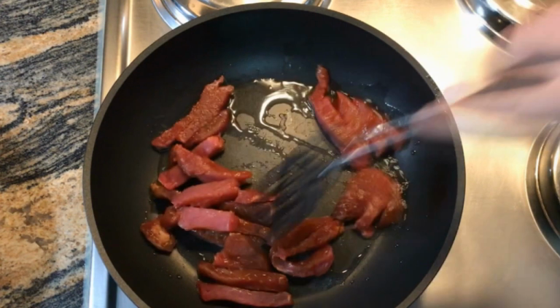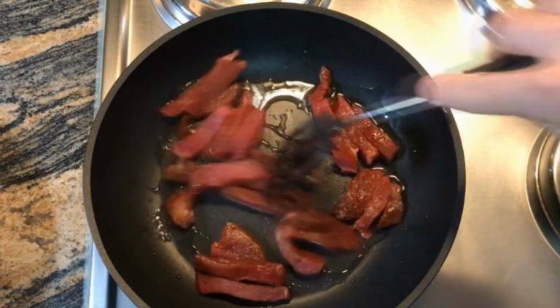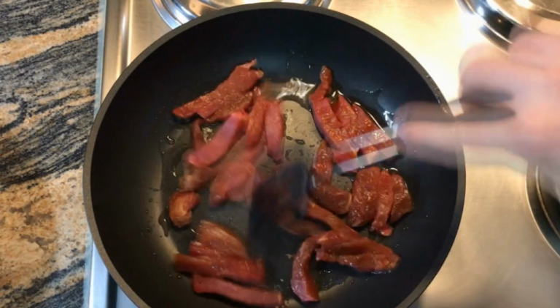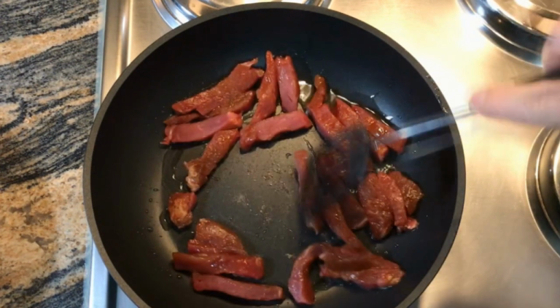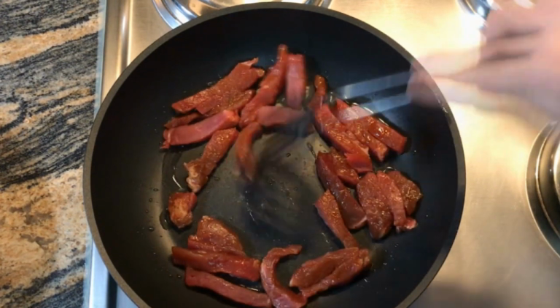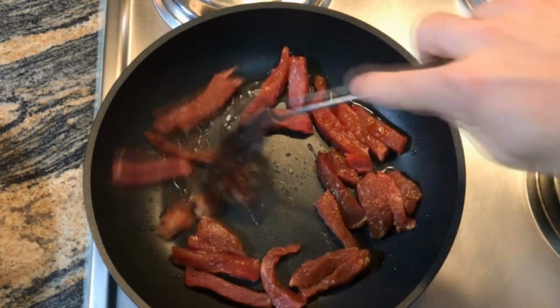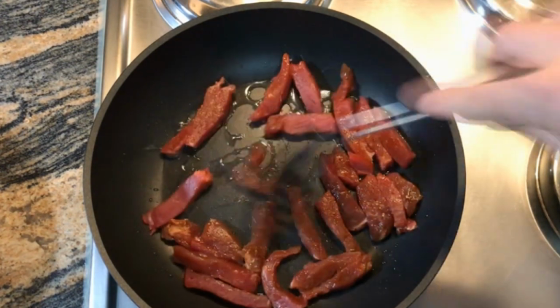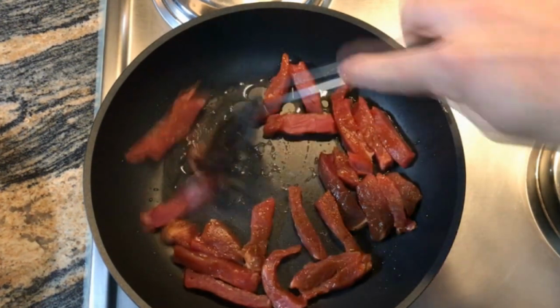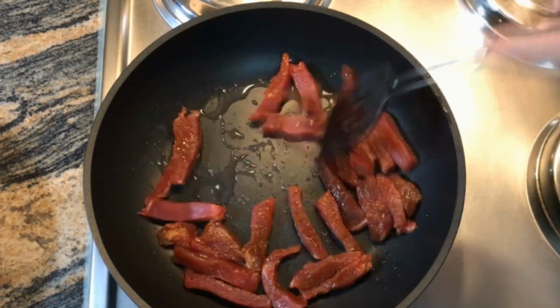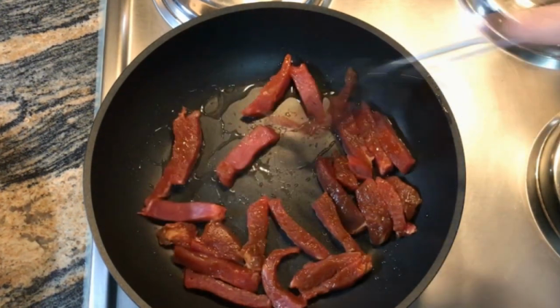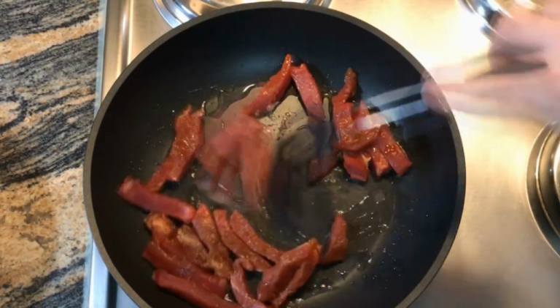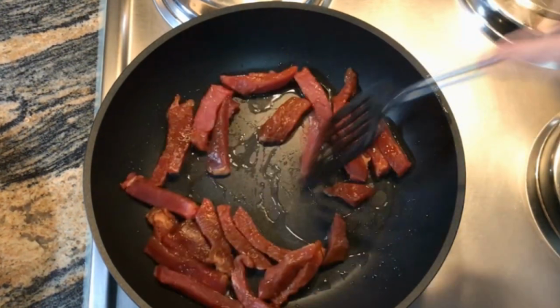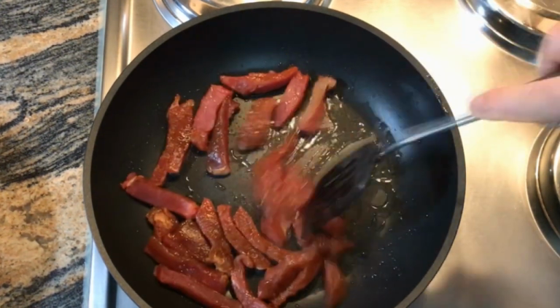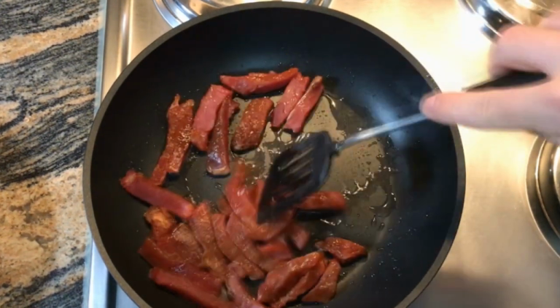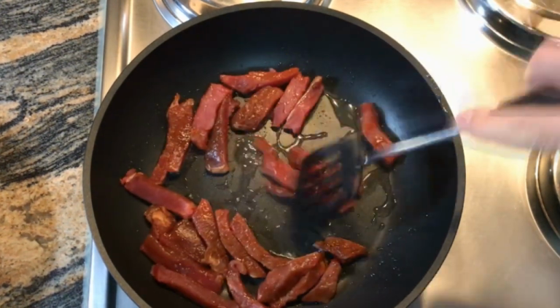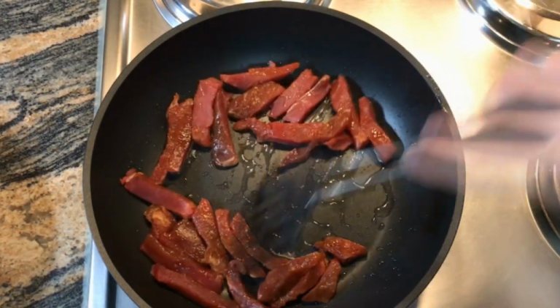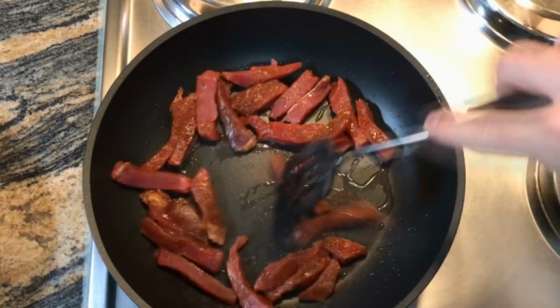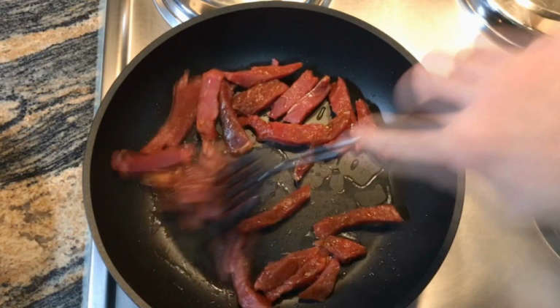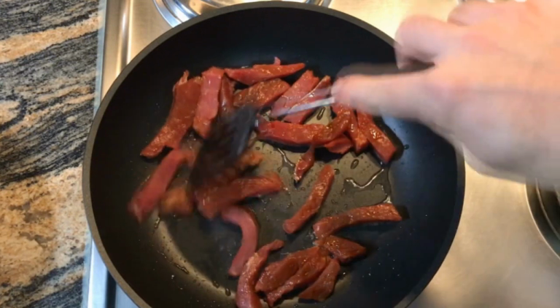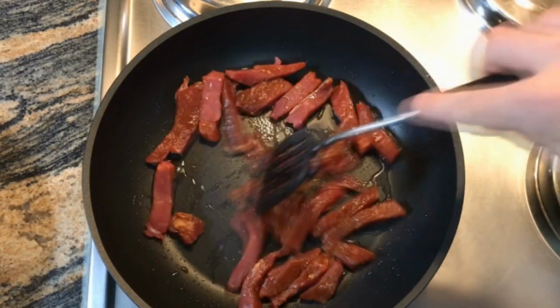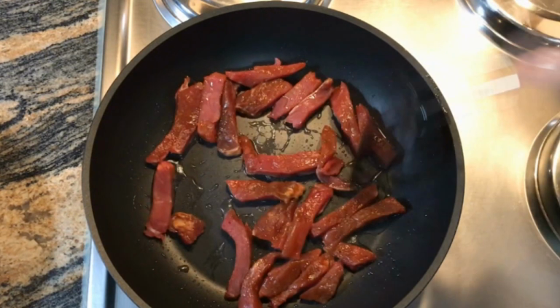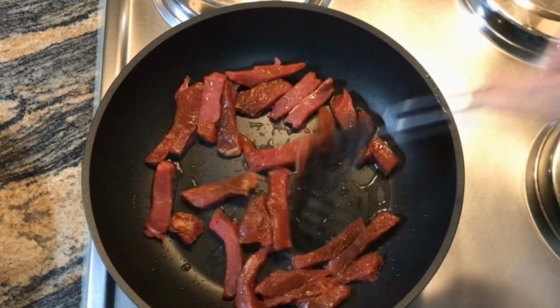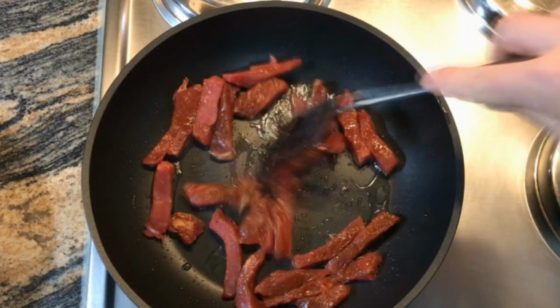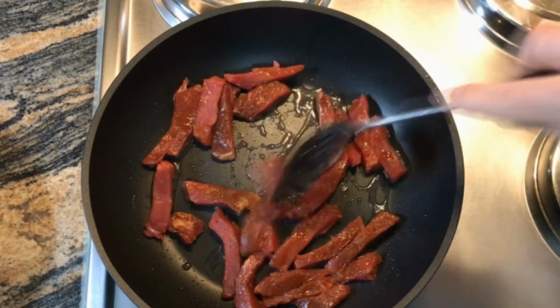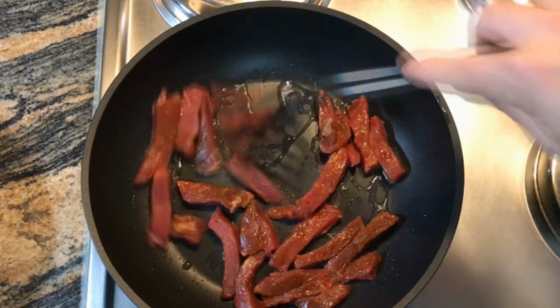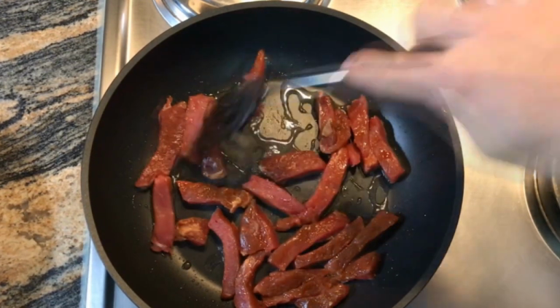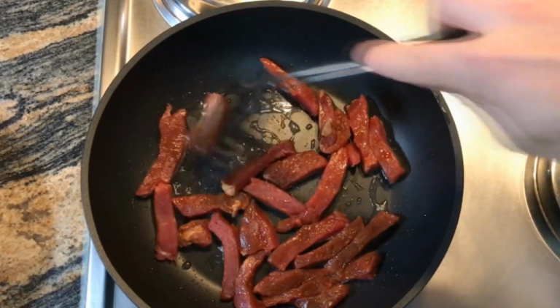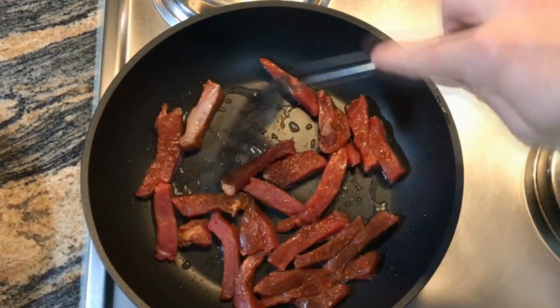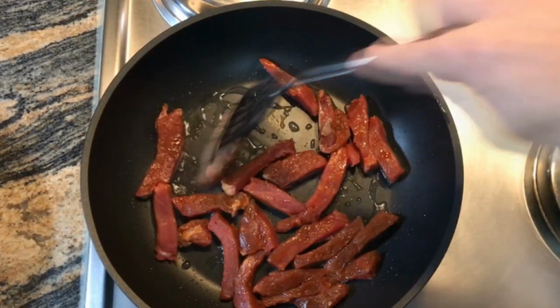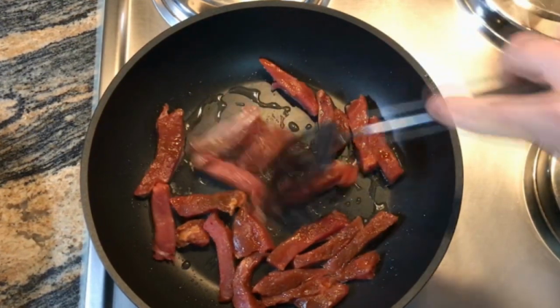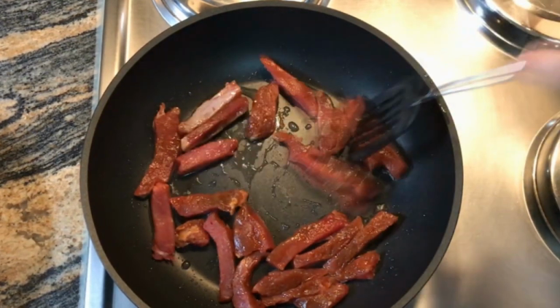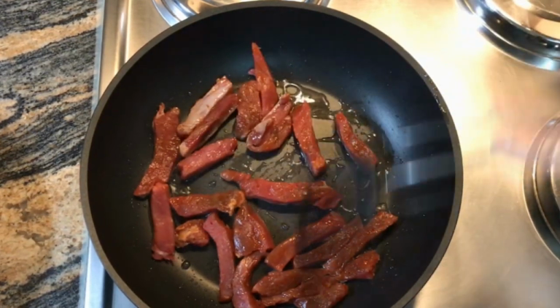Remember, you can add any protein source here, whether it be chicken, fish, game, ostrich — anything. That's the nice thing. You can completely replace it with what you want.